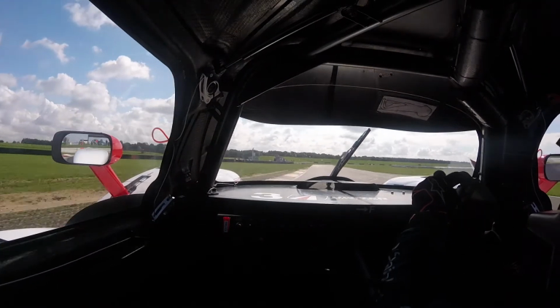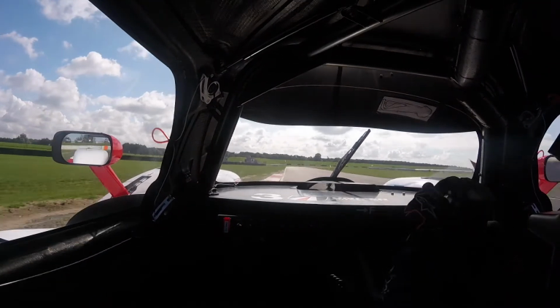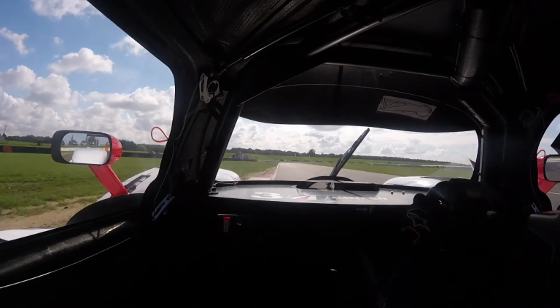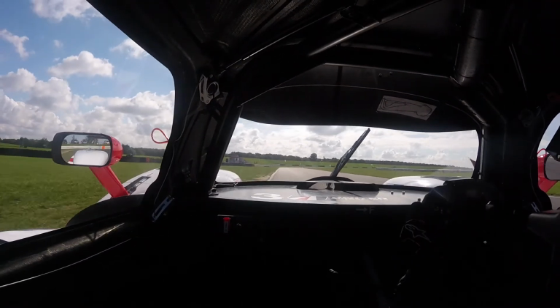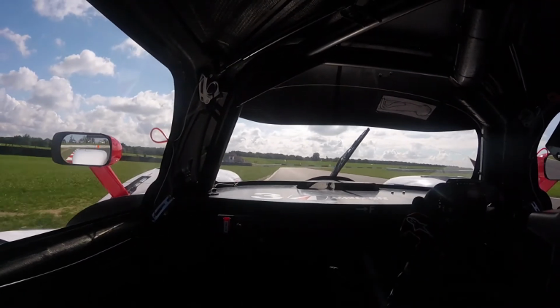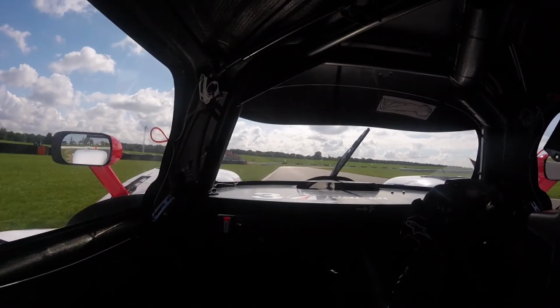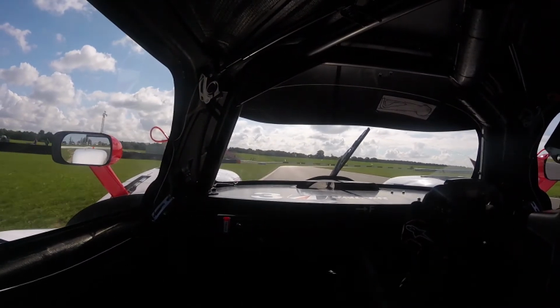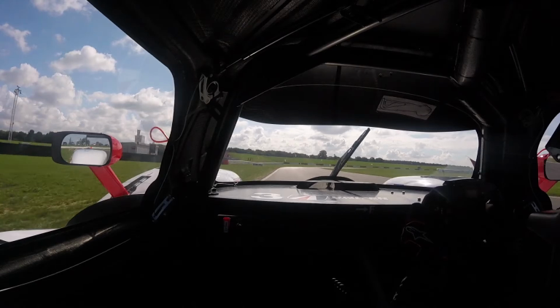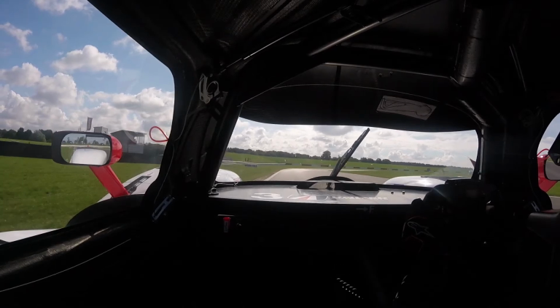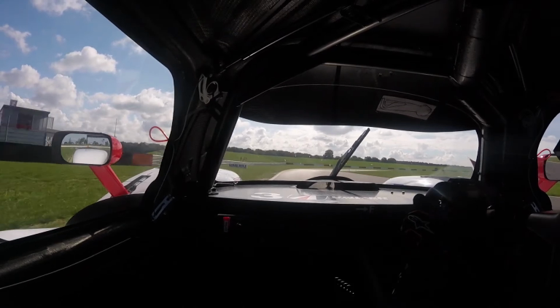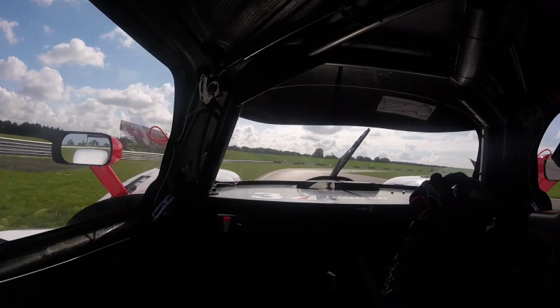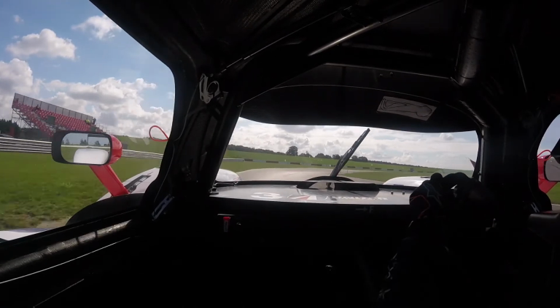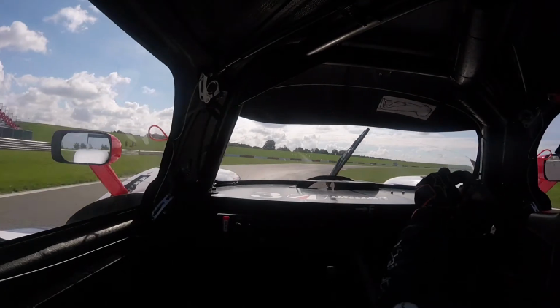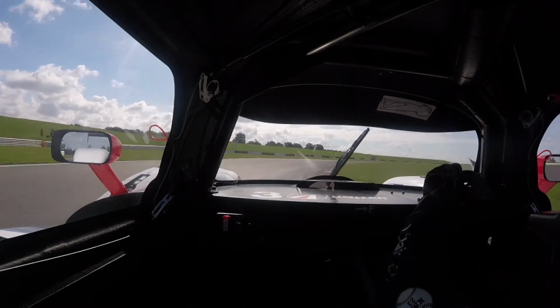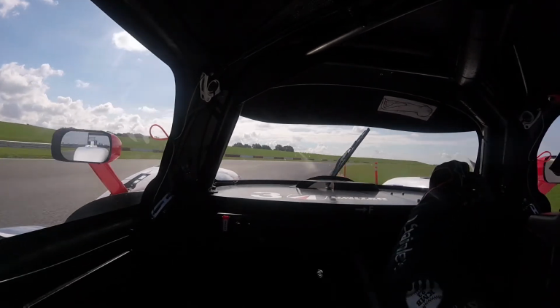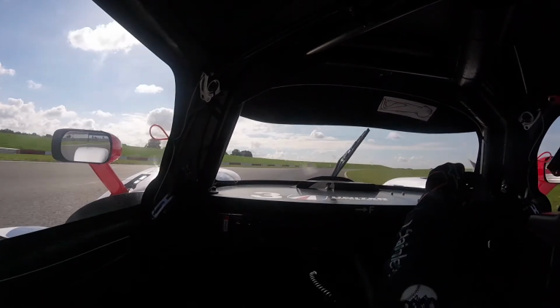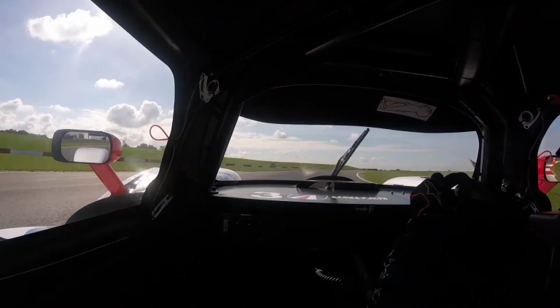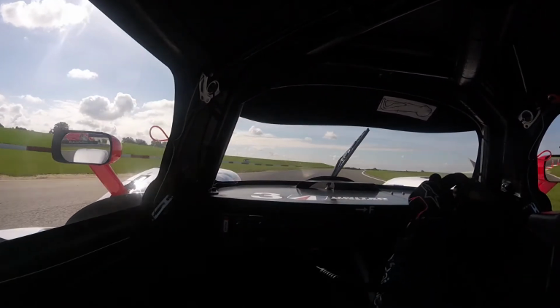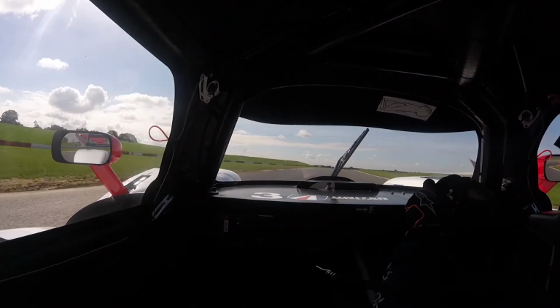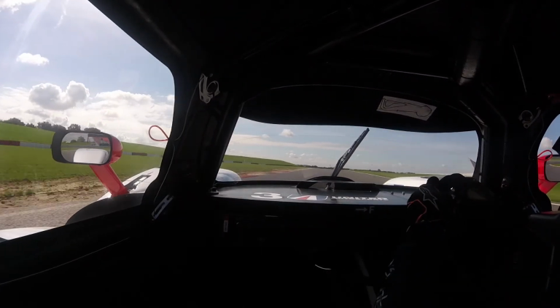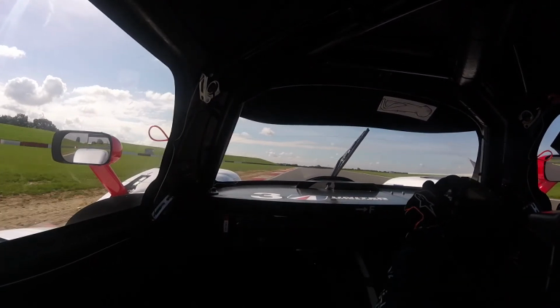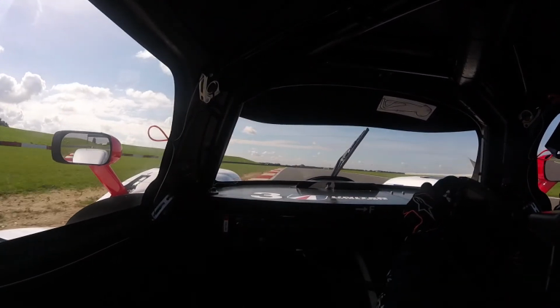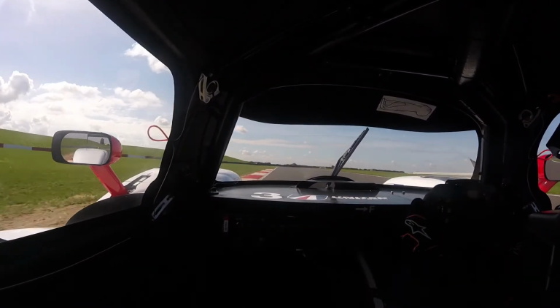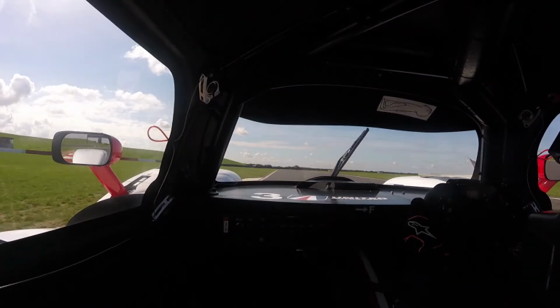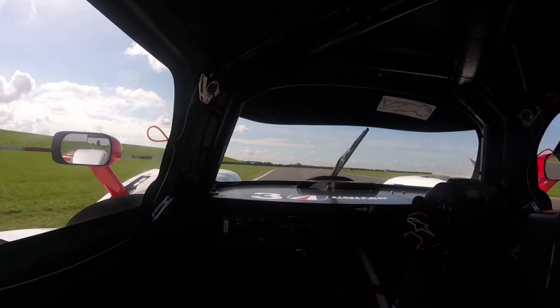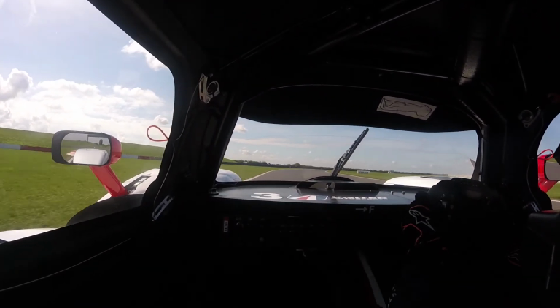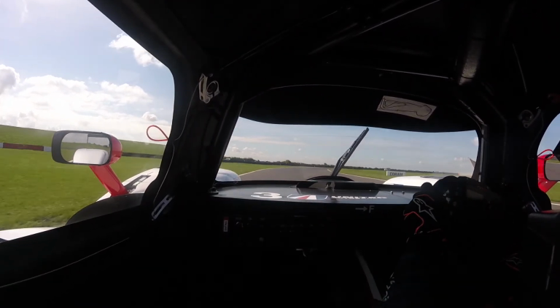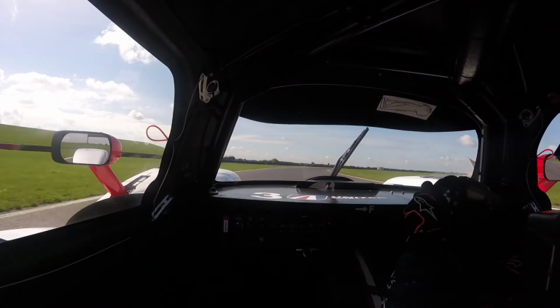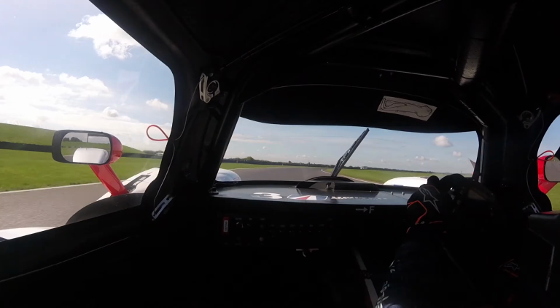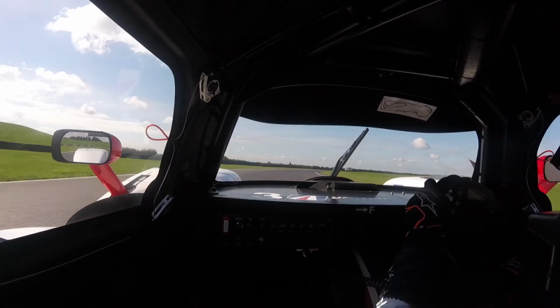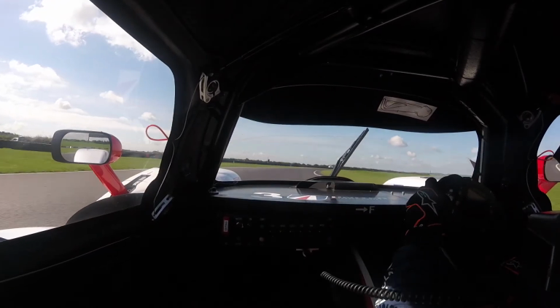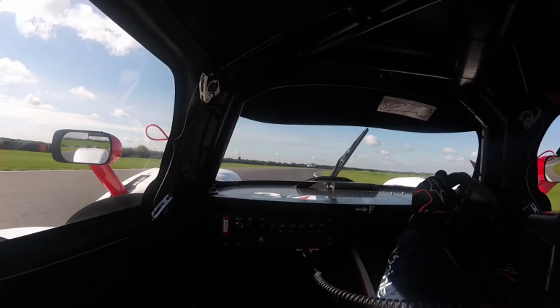Pick up the exit kerb and fire it out. Bomb hole — you really want to turn in early and use the camber. I probably could have maximised the exit there a bit more.